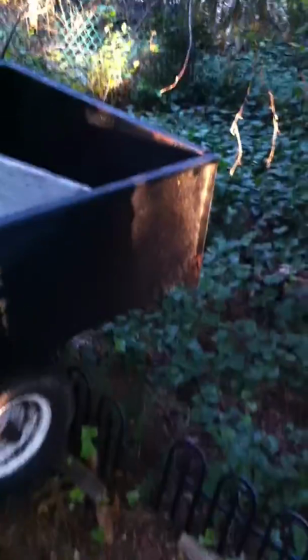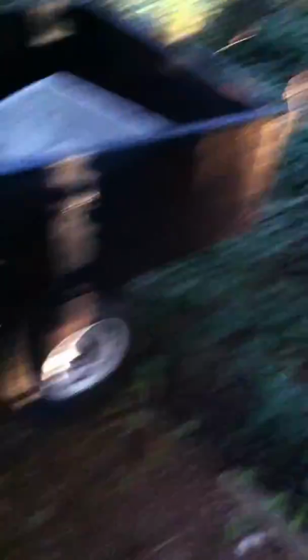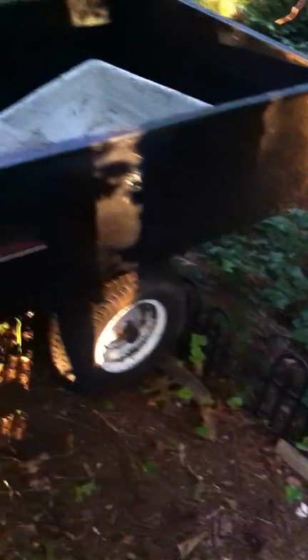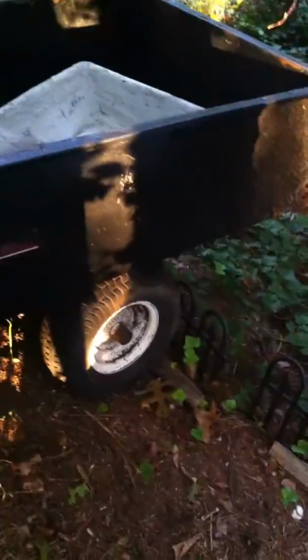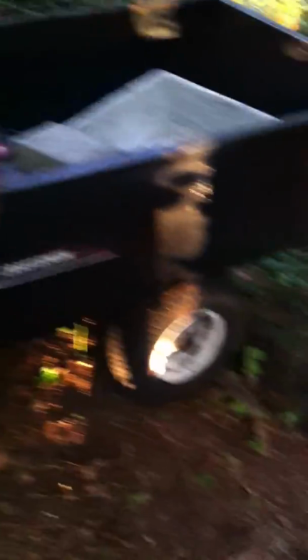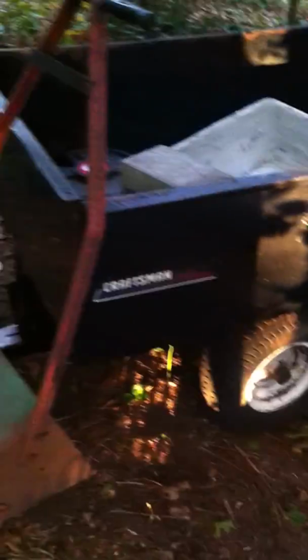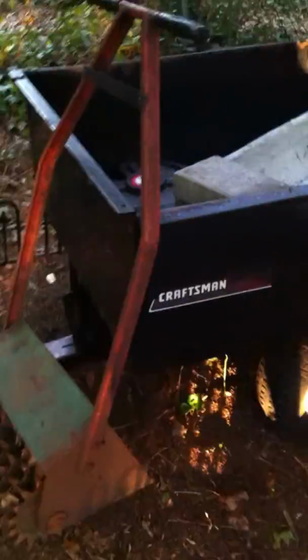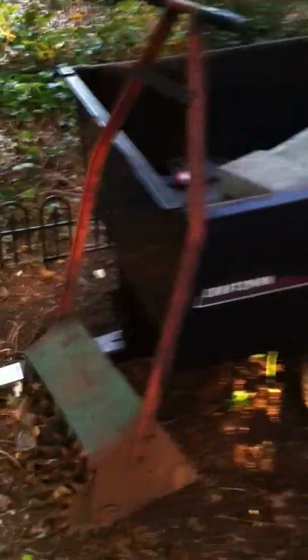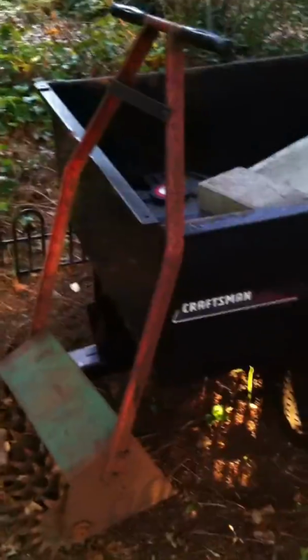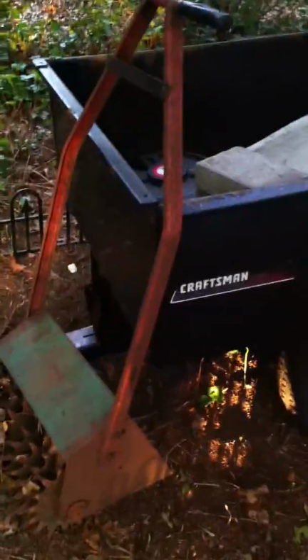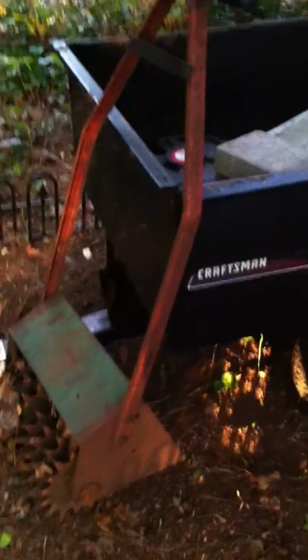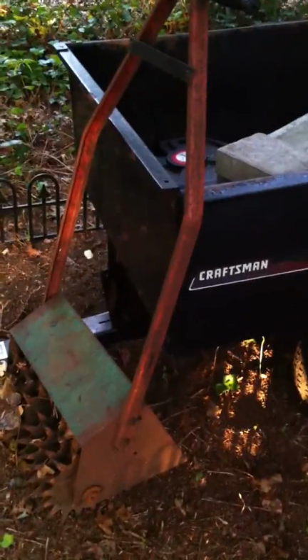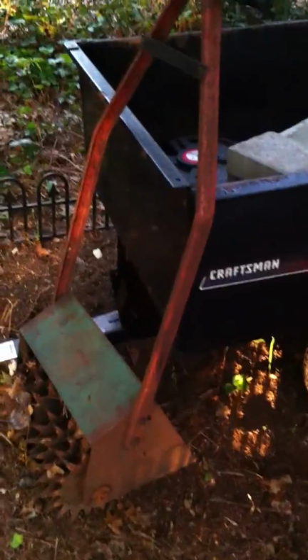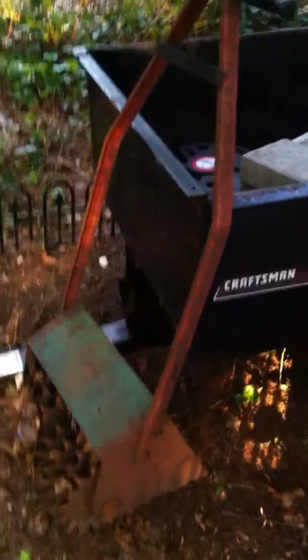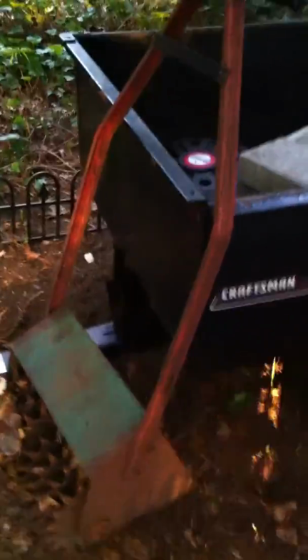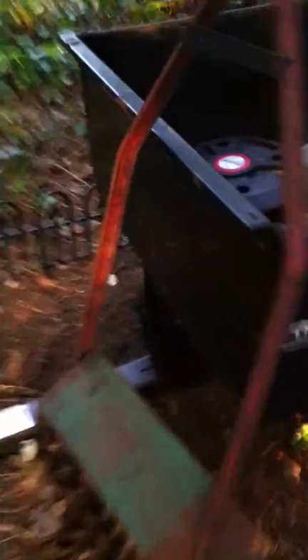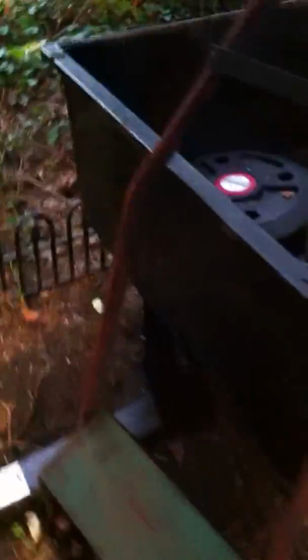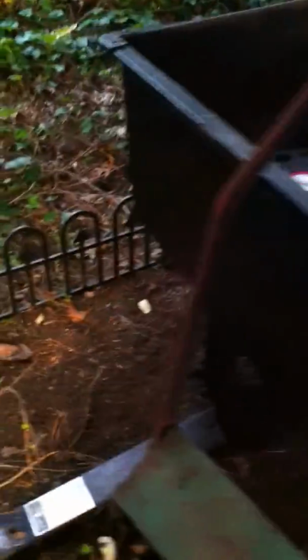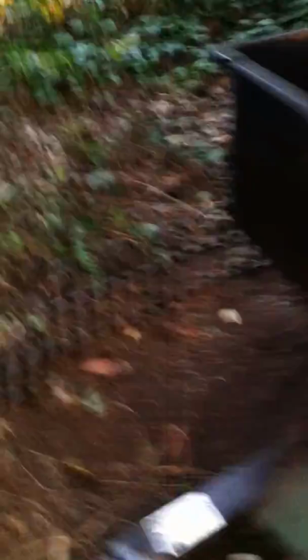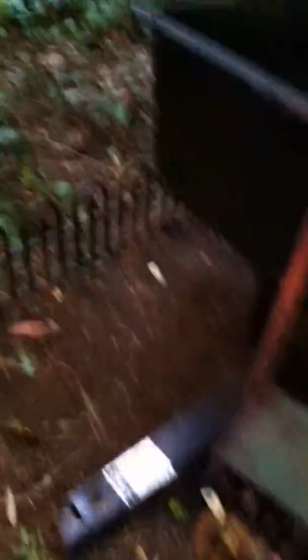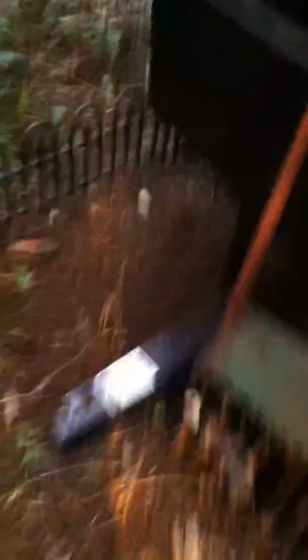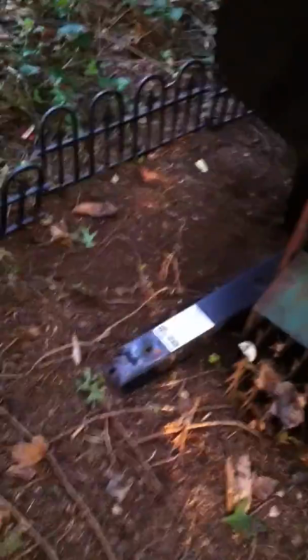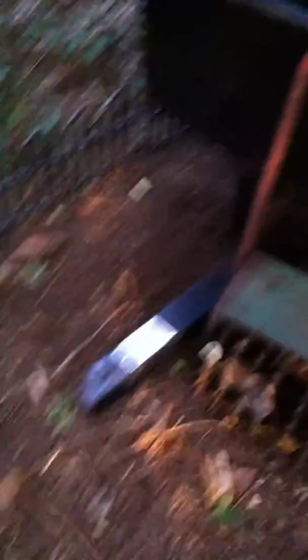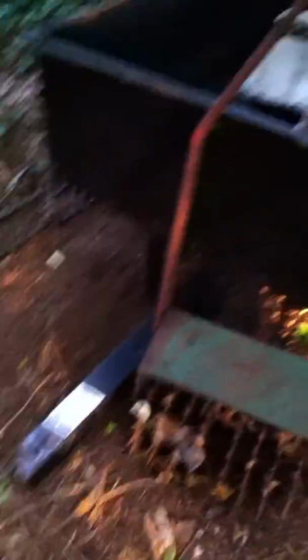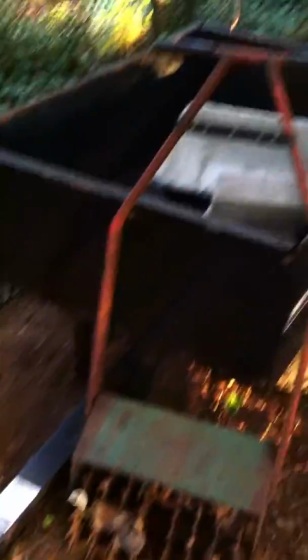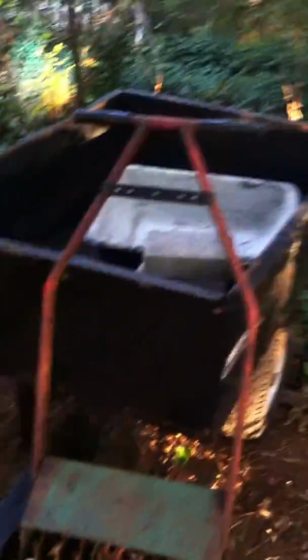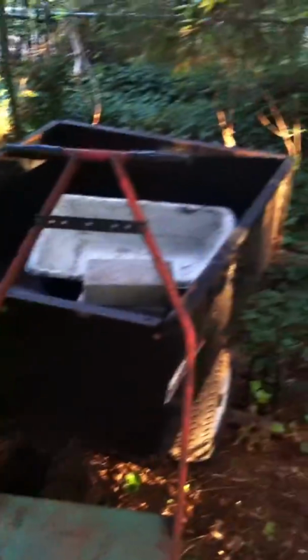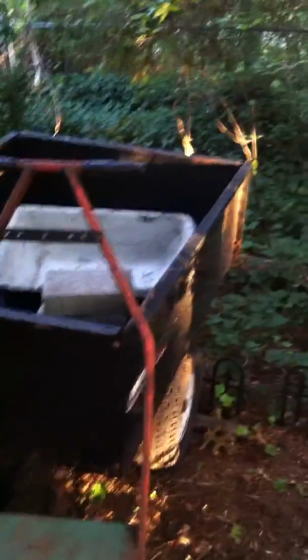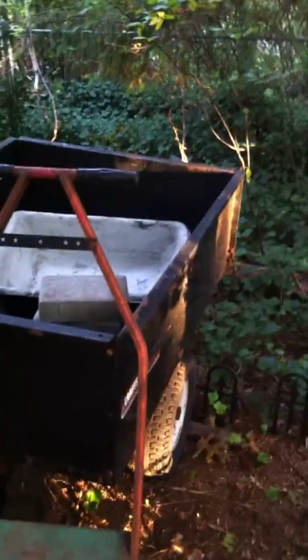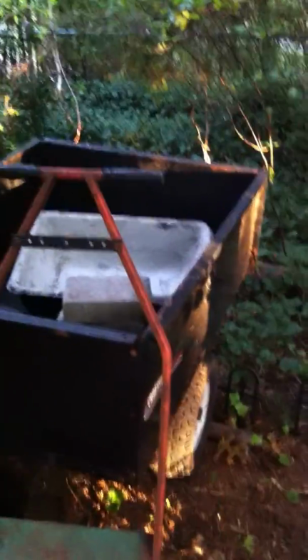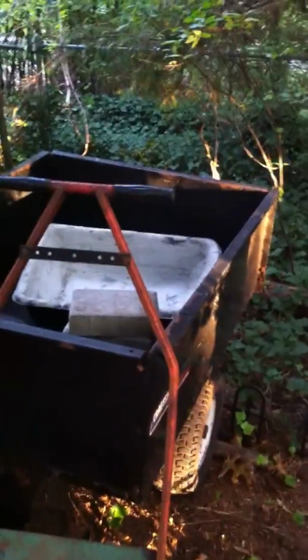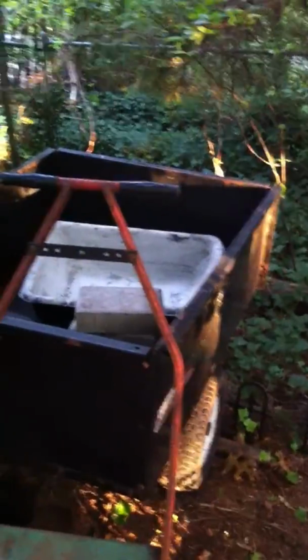My old trailer — I brought that back to the guy. I don't need it anymore. This is my new trailer, so this is what I use now.